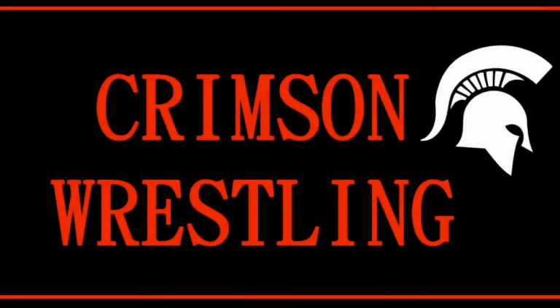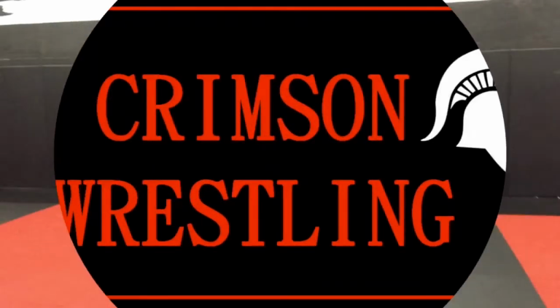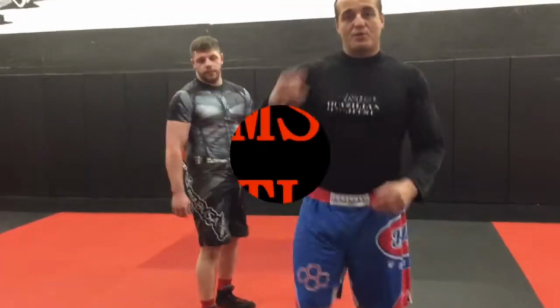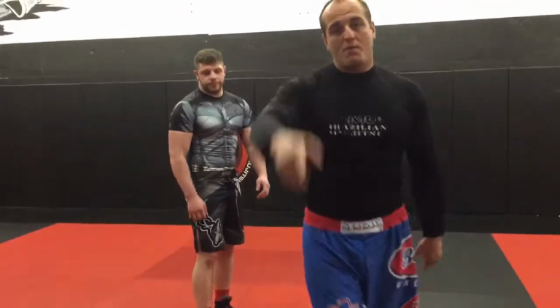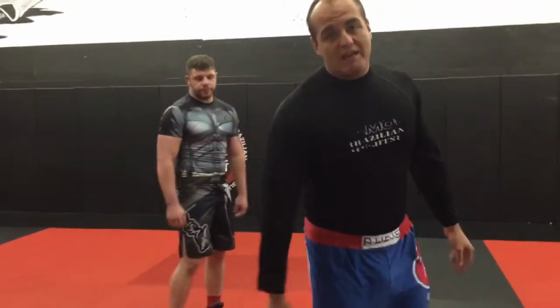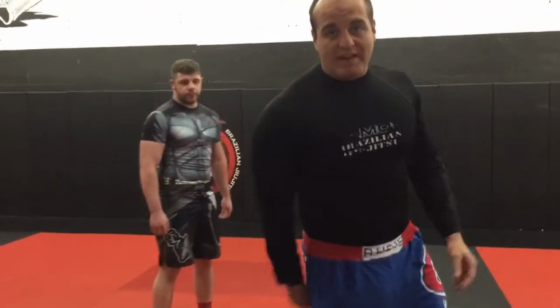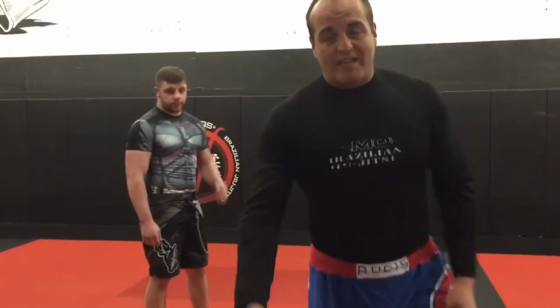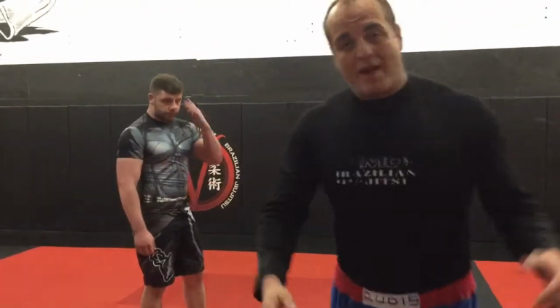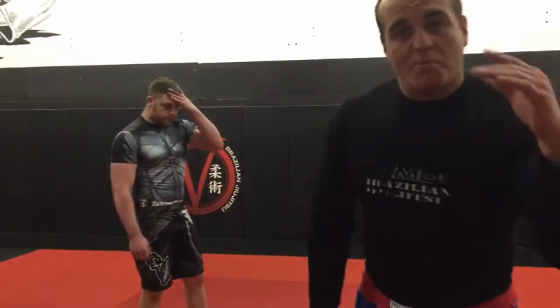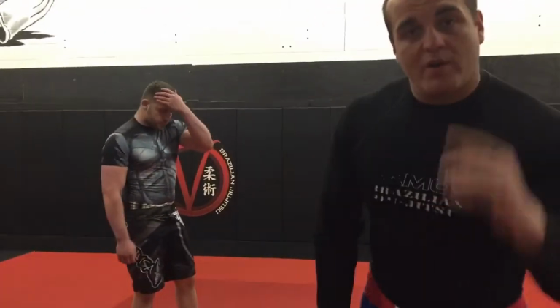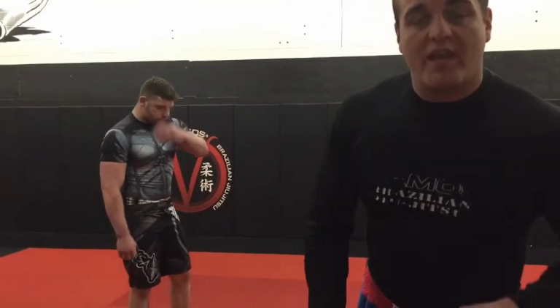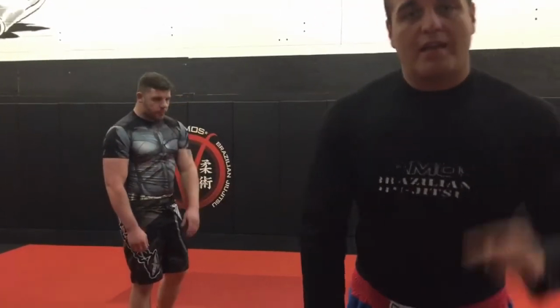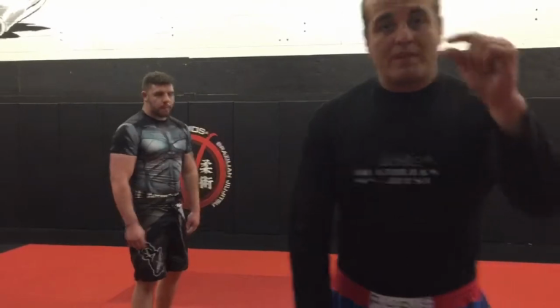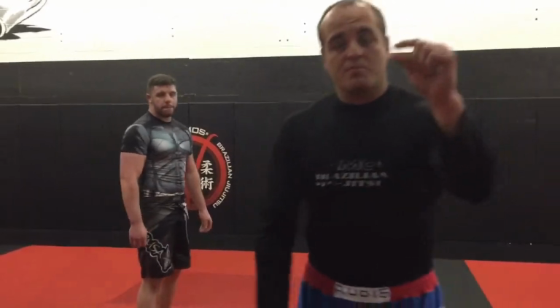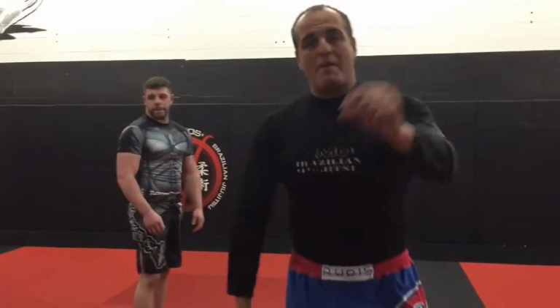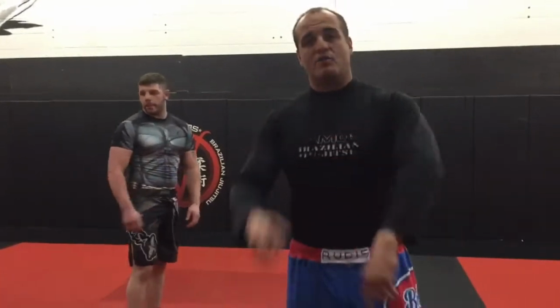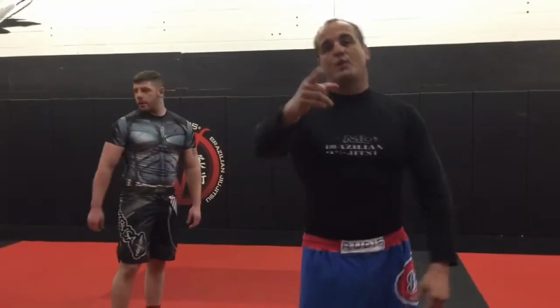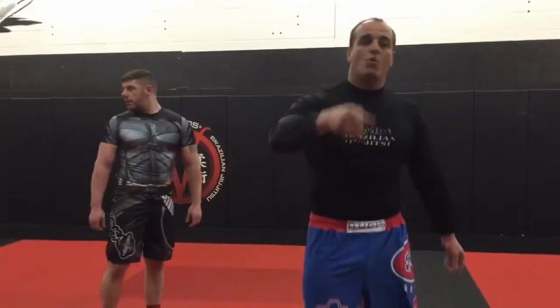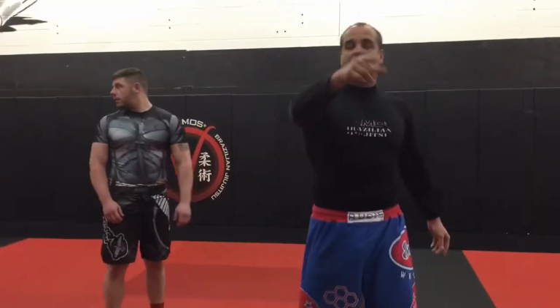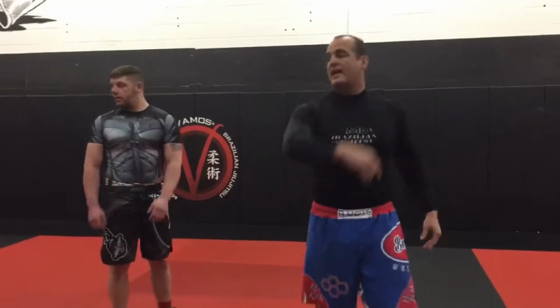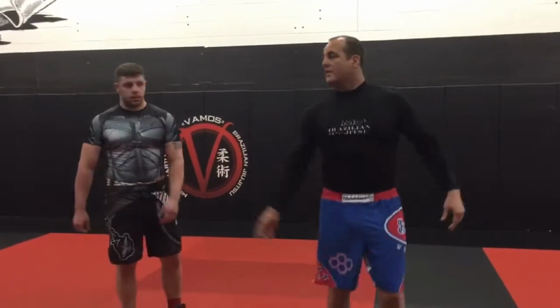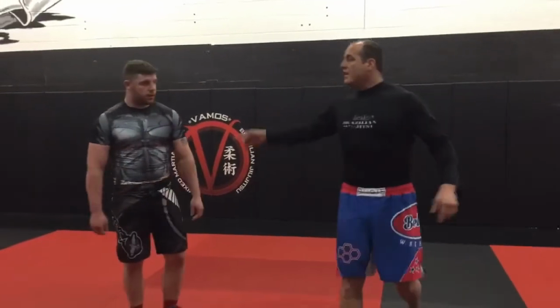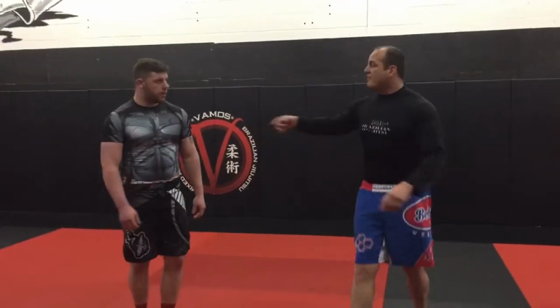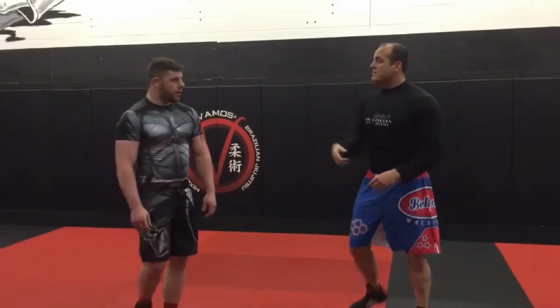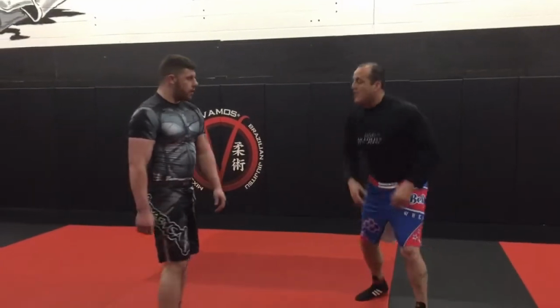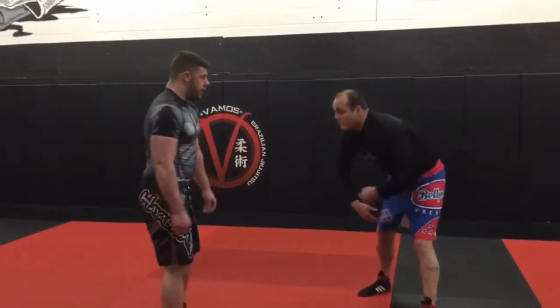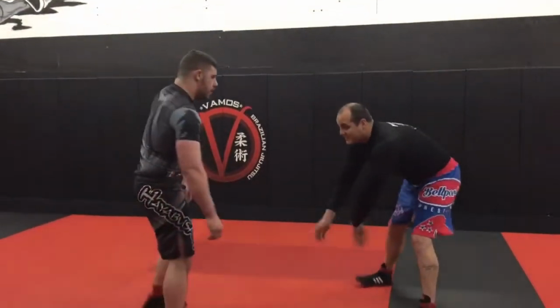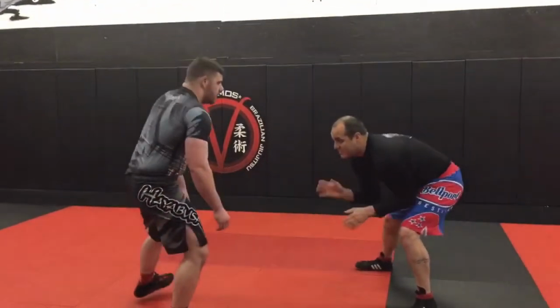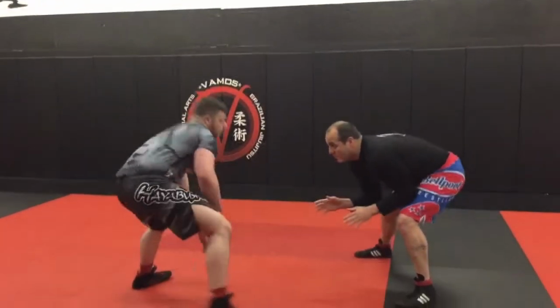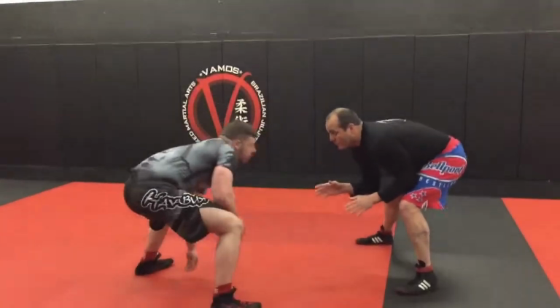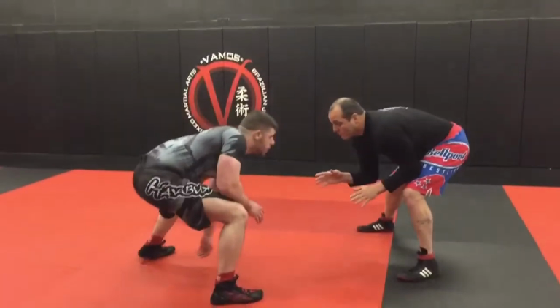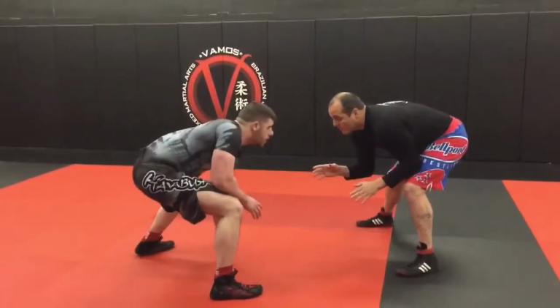What's up guys, we're going to talk about hand fighting today and why it's important. You gotta win the small battles to win the war.